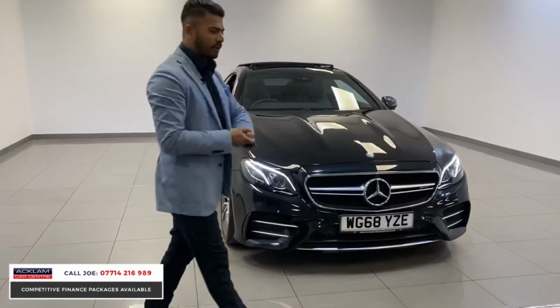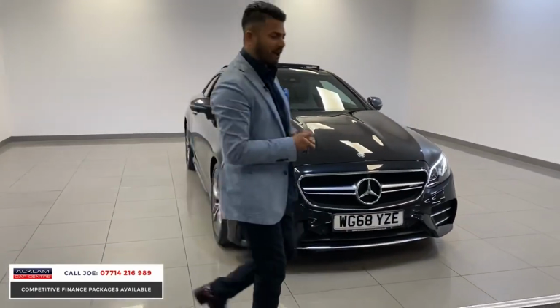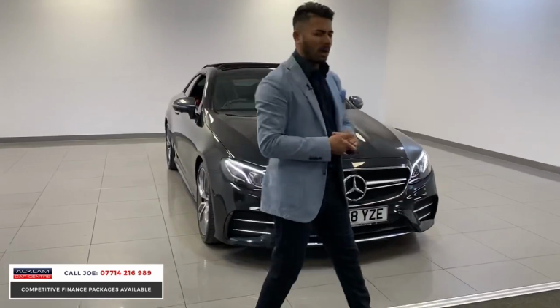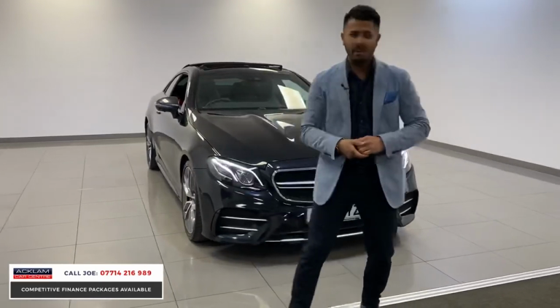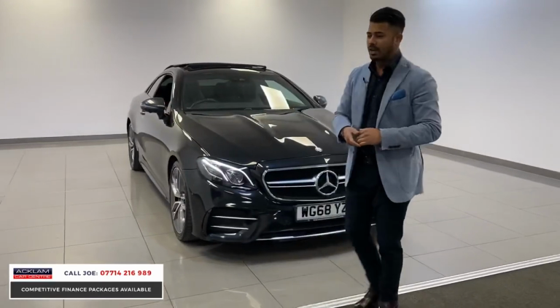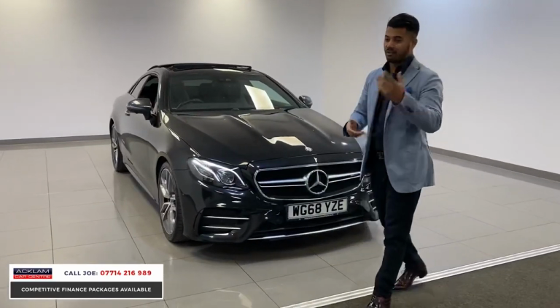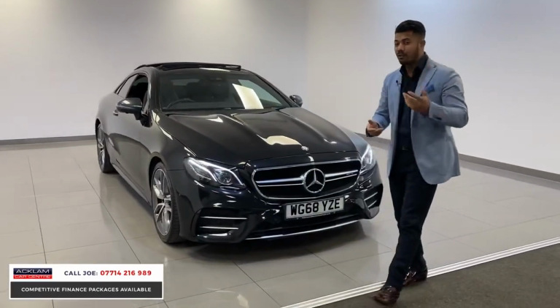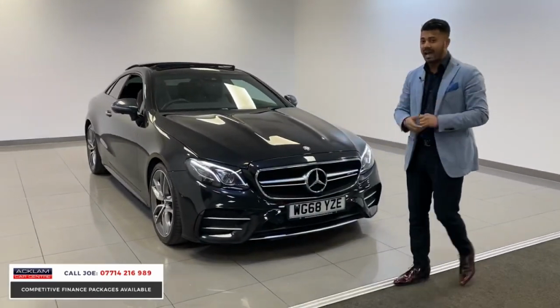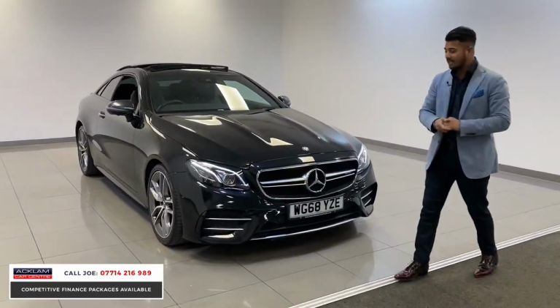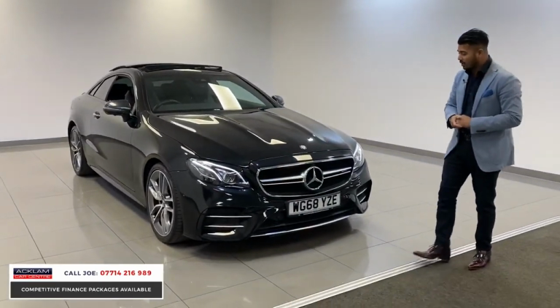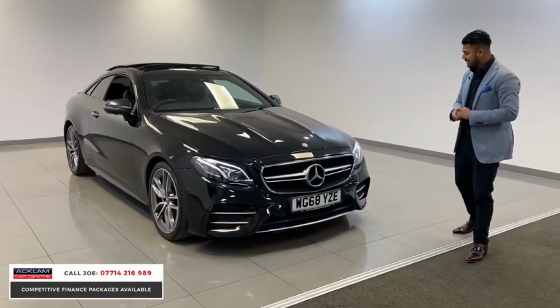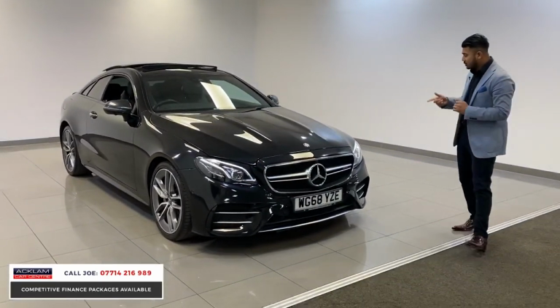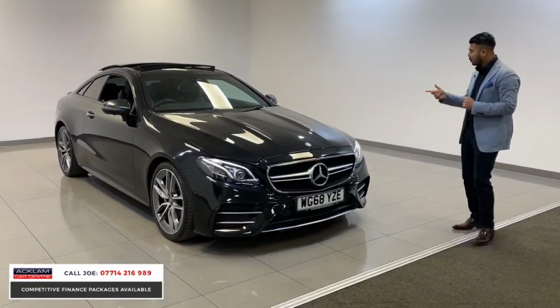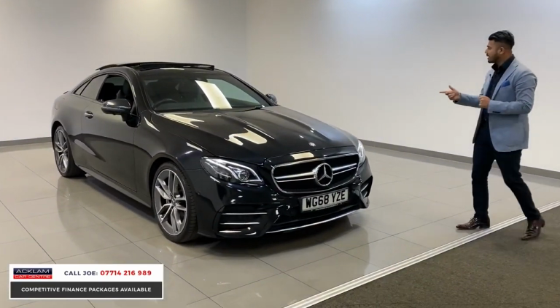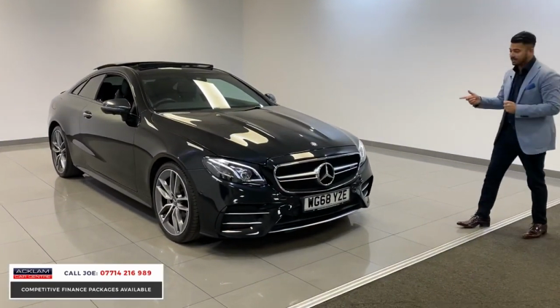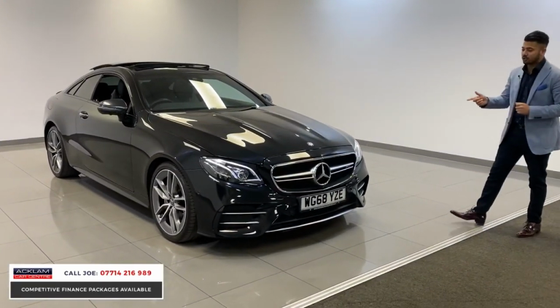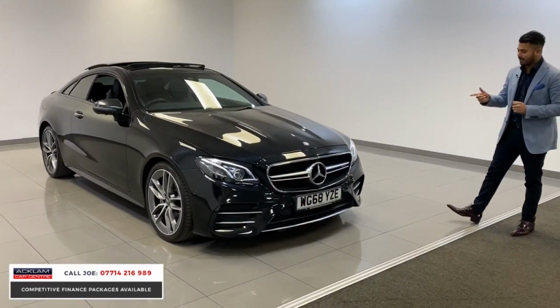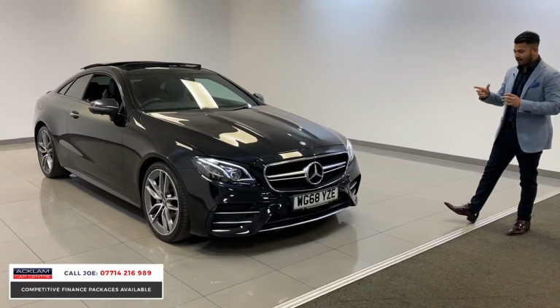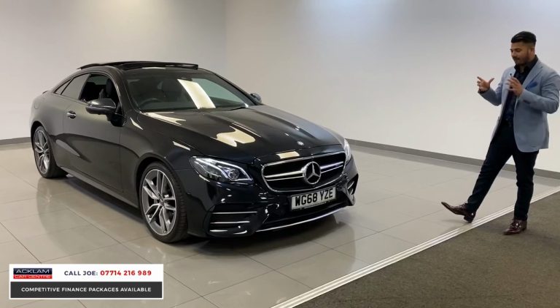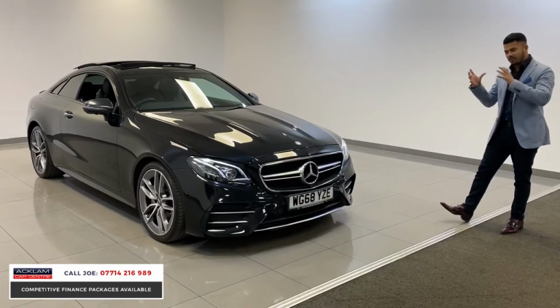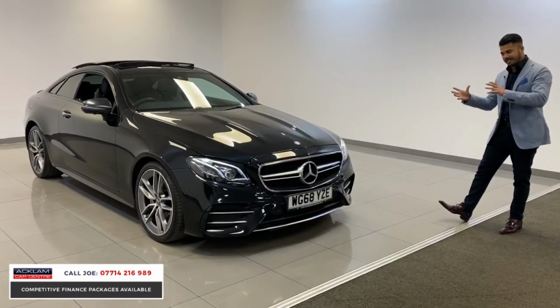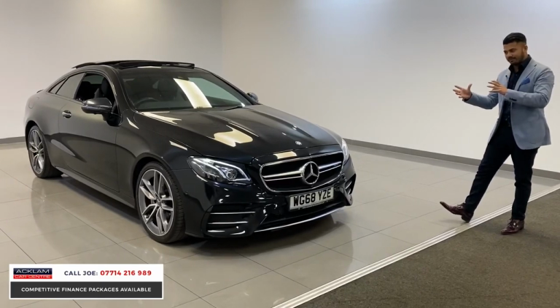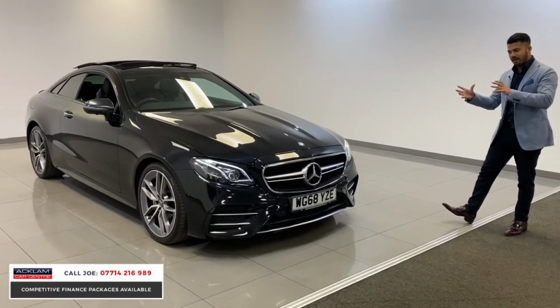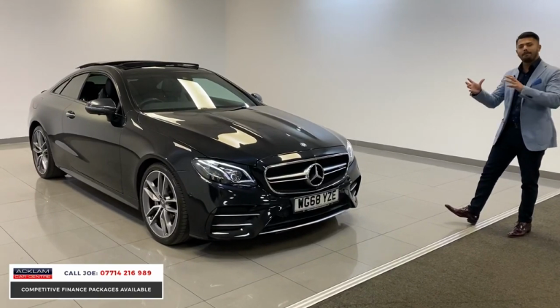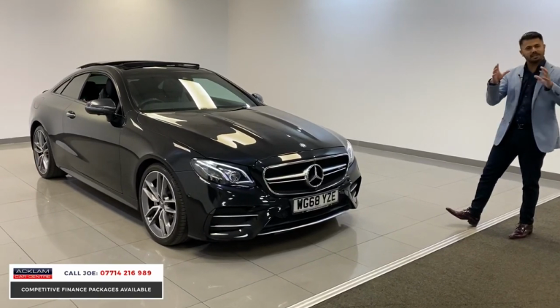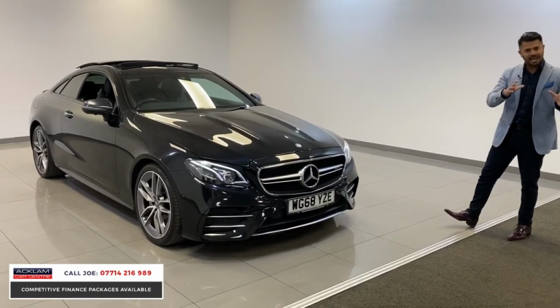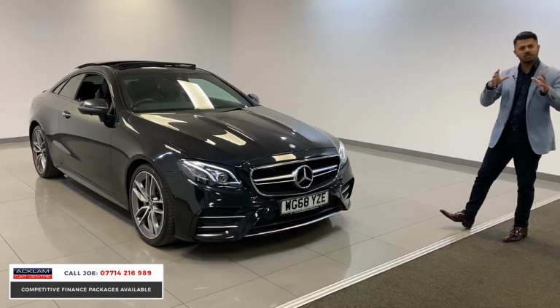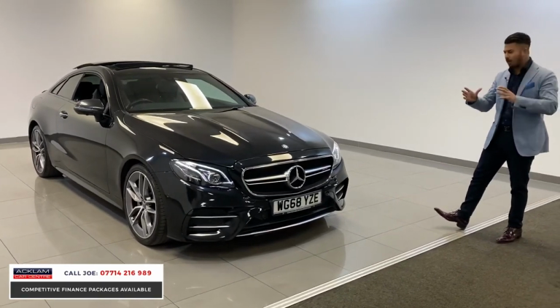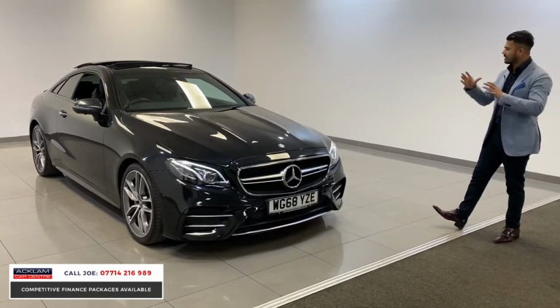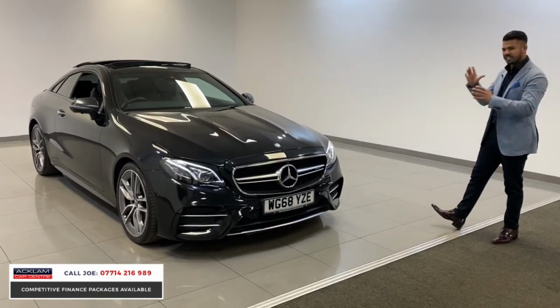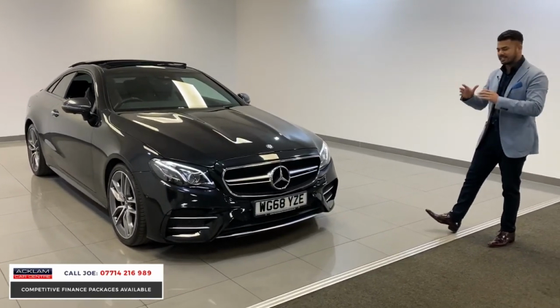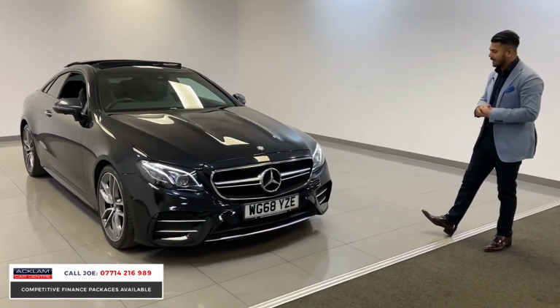435 bhp, around 4.5 seconds. It does look very aggressive, but stylish and sporty and just slick at the same time.